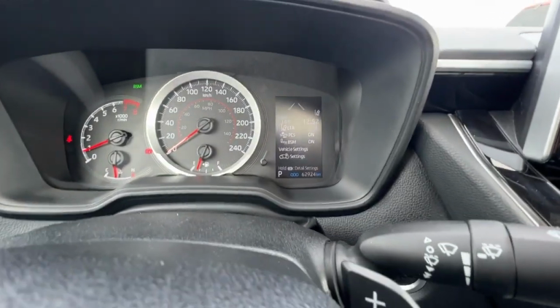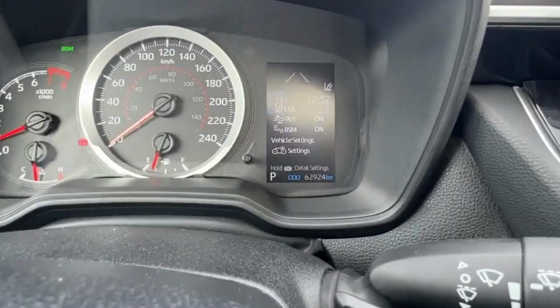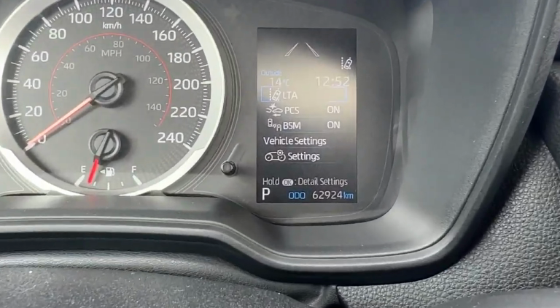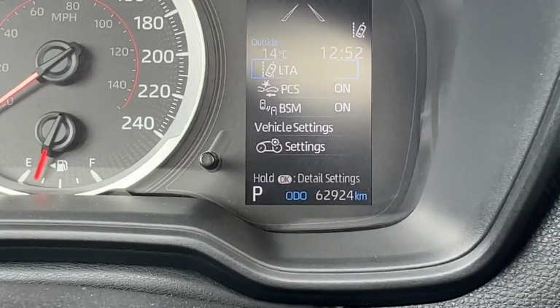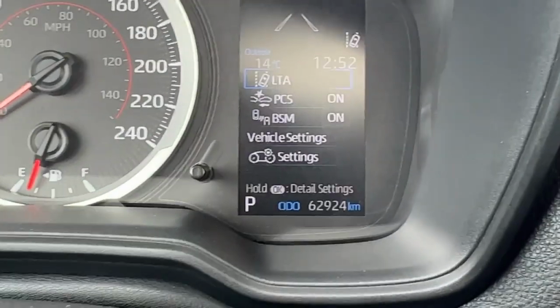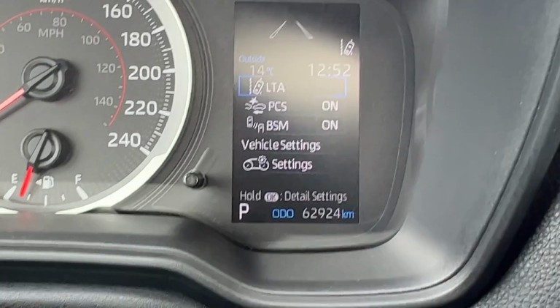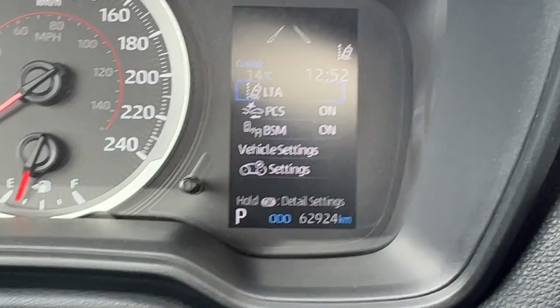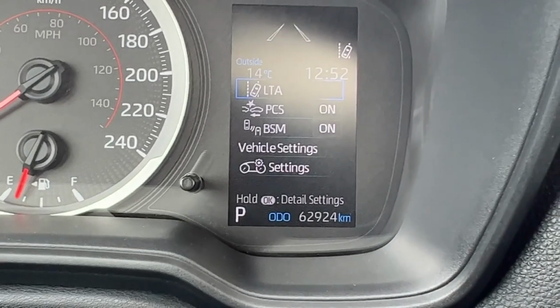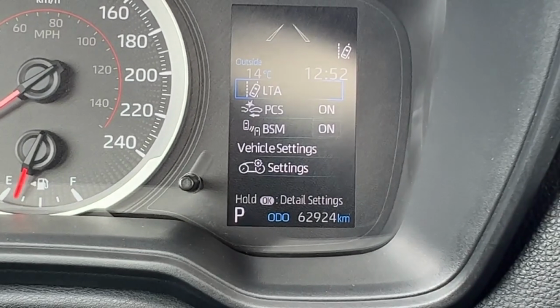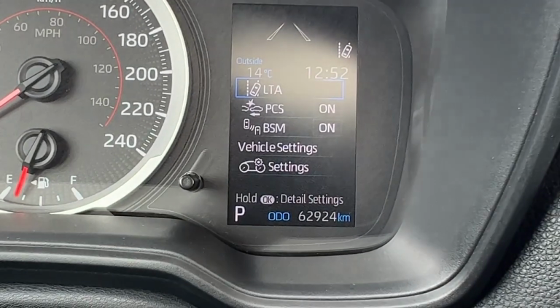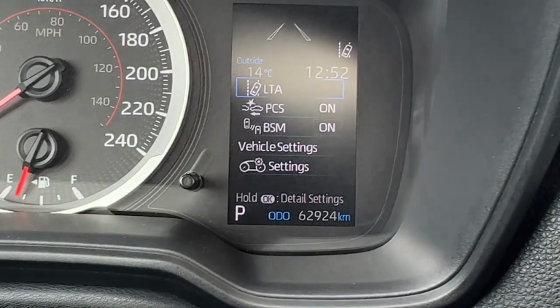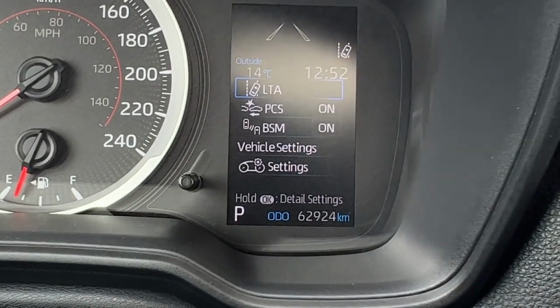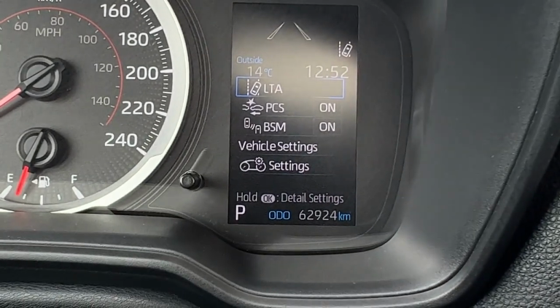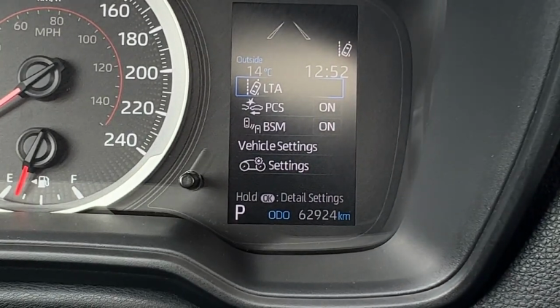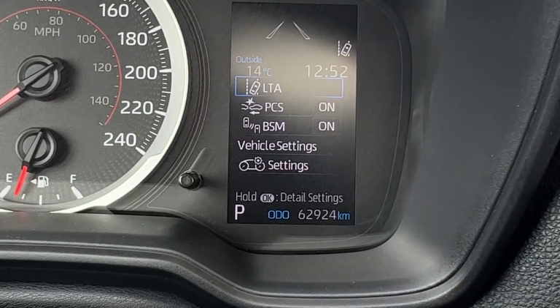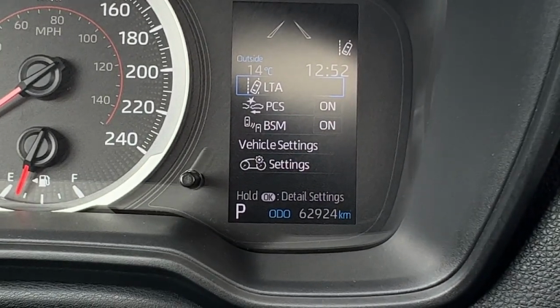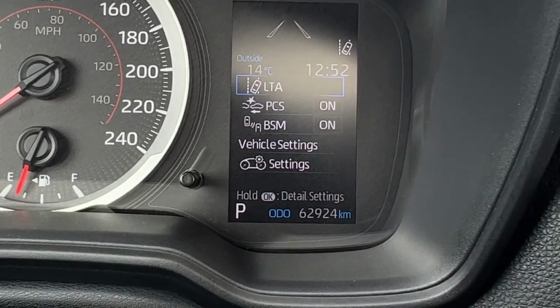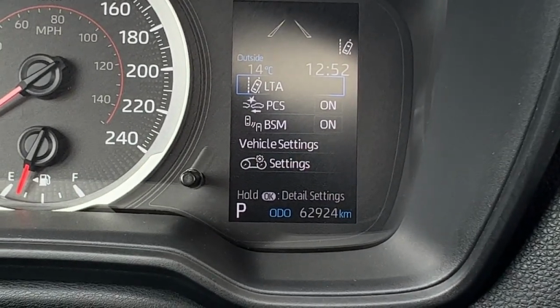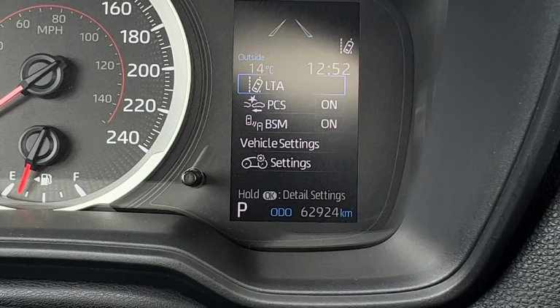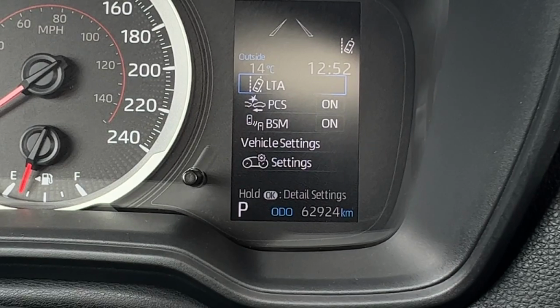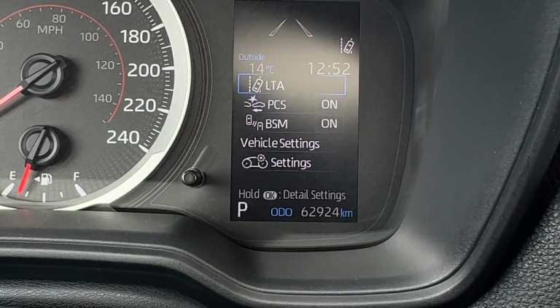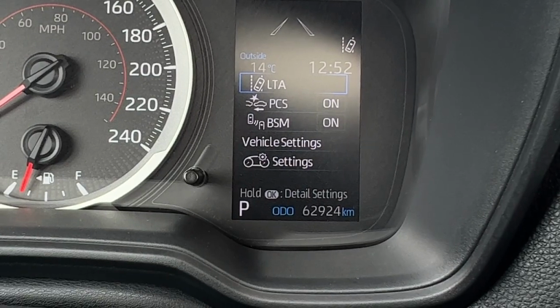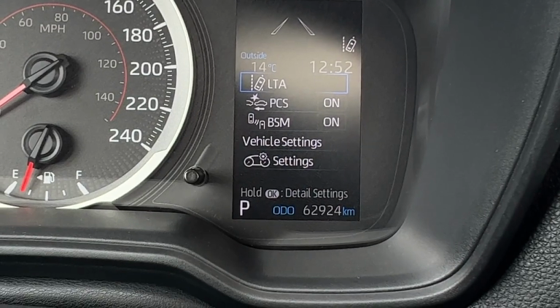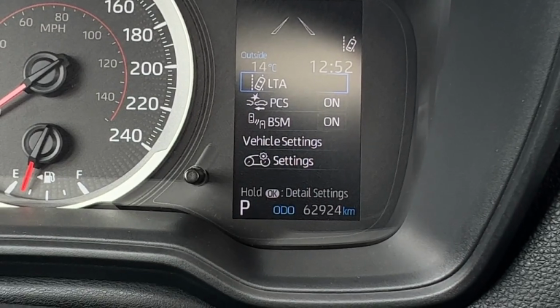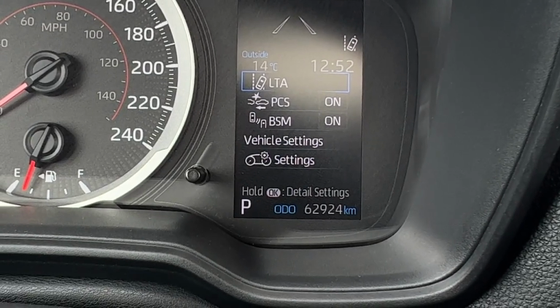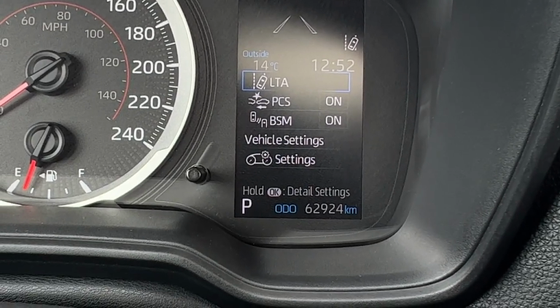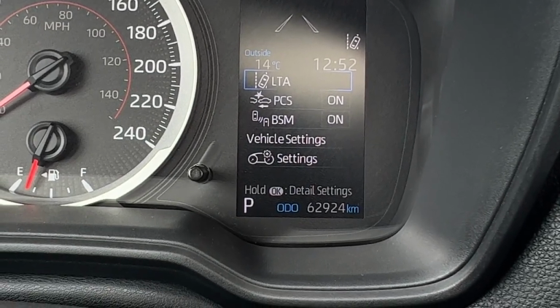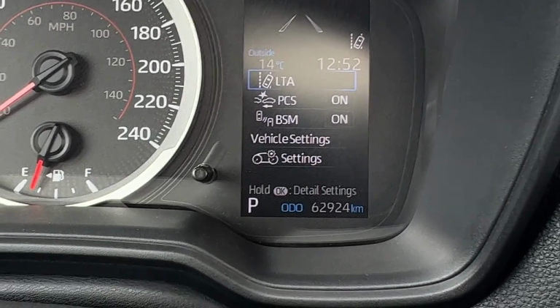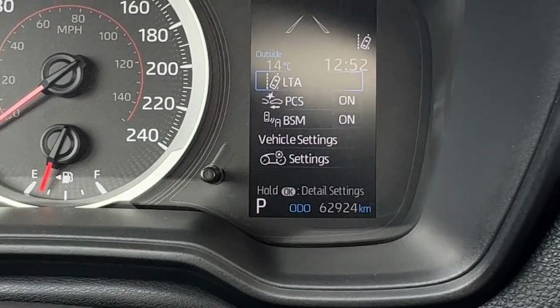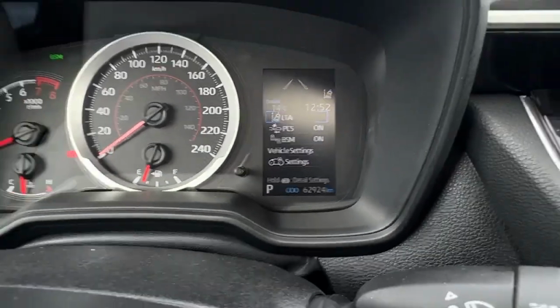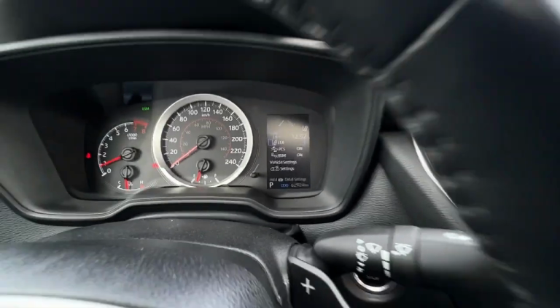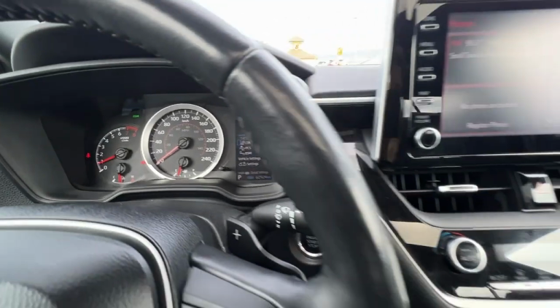Looking up here, this is where you can find the options you can scroll through. You can control your lane departure and pre-collision system from here as well as your blind spot monitor.